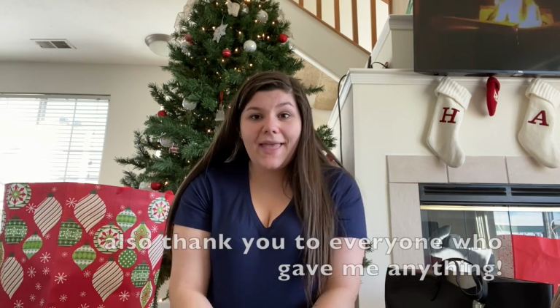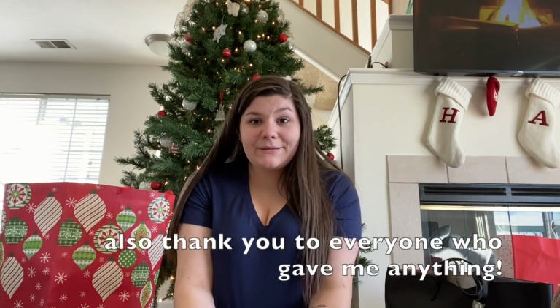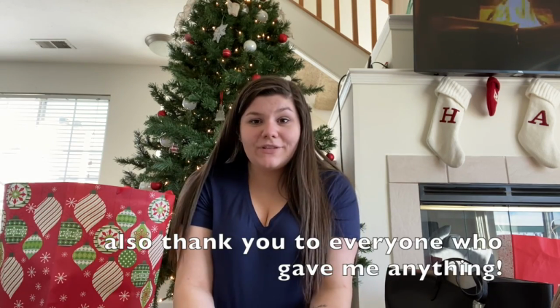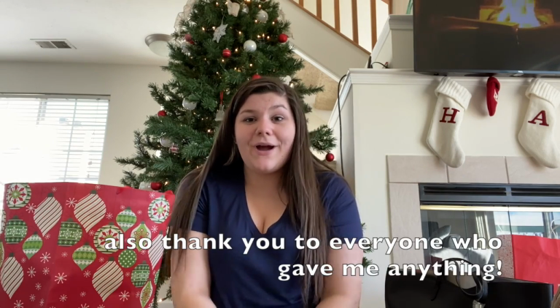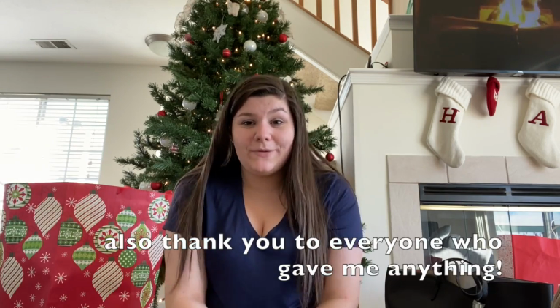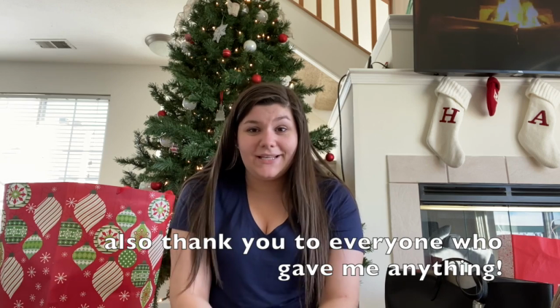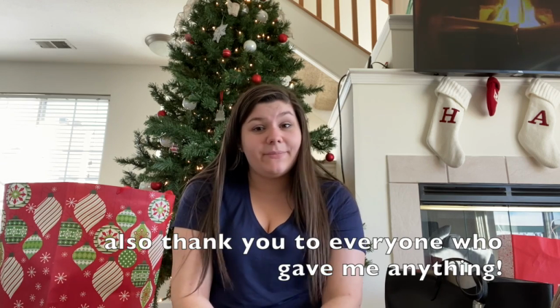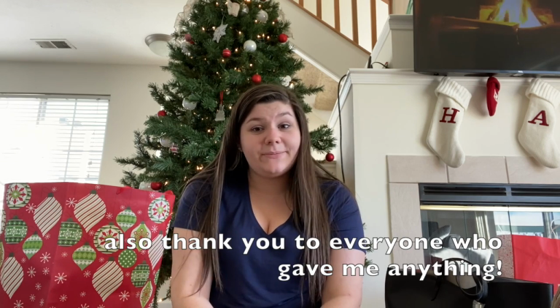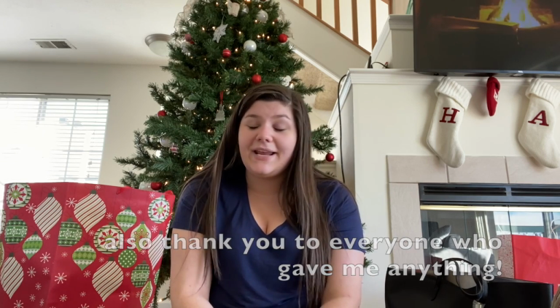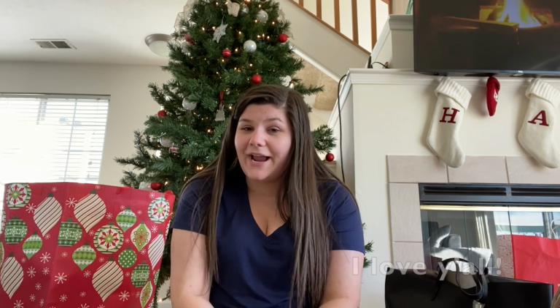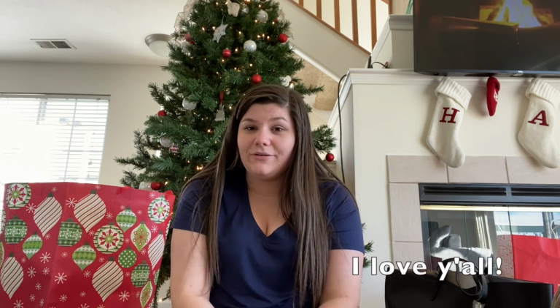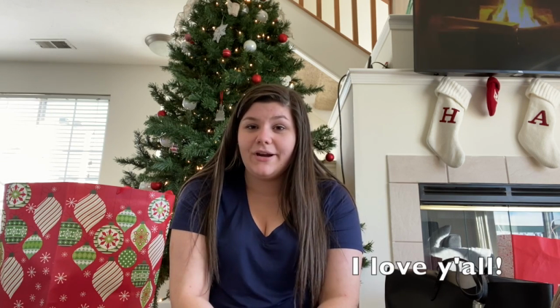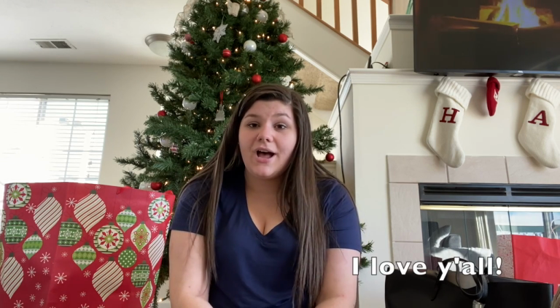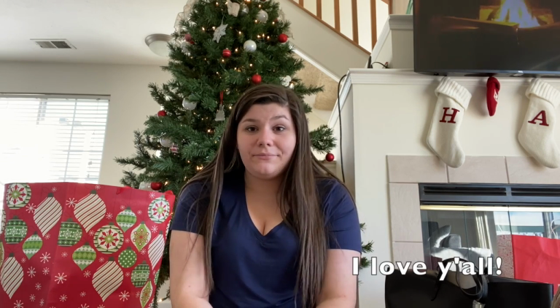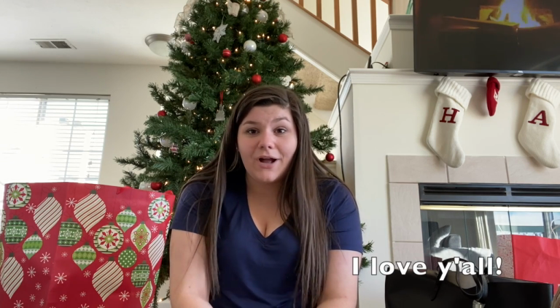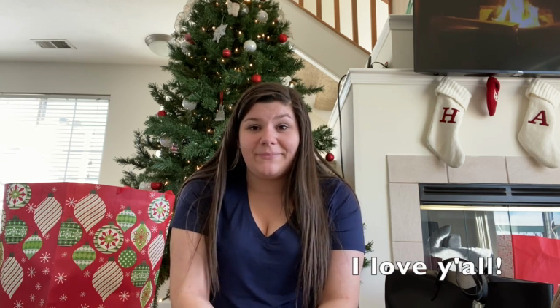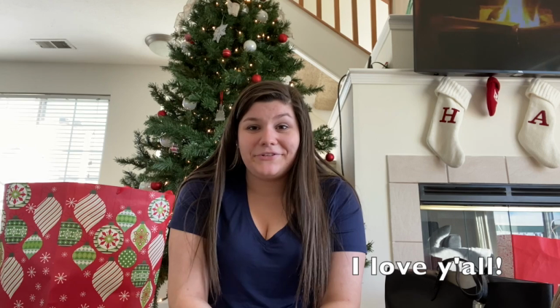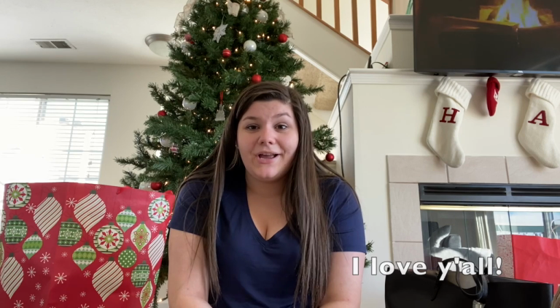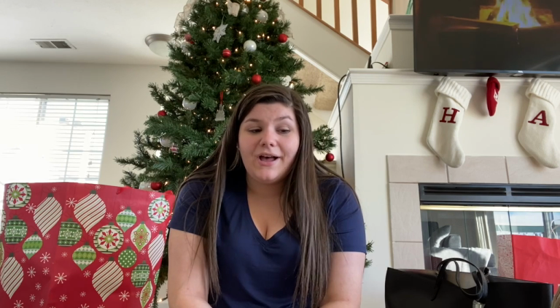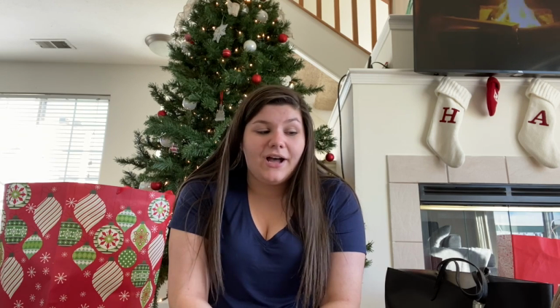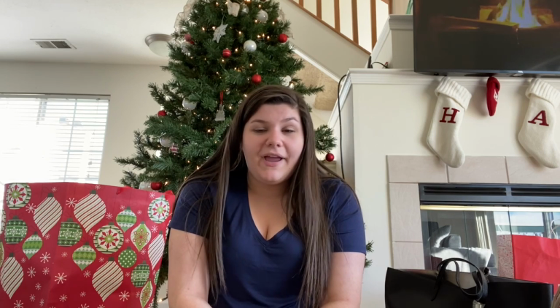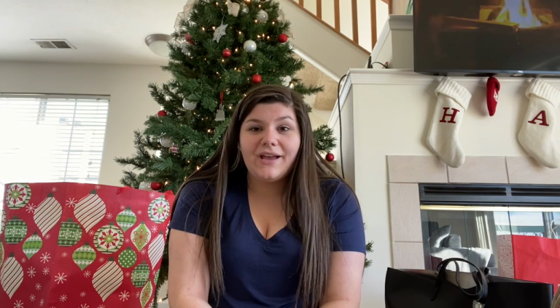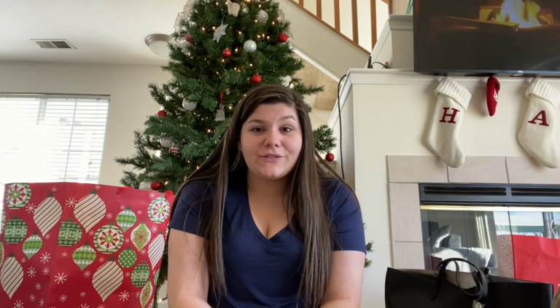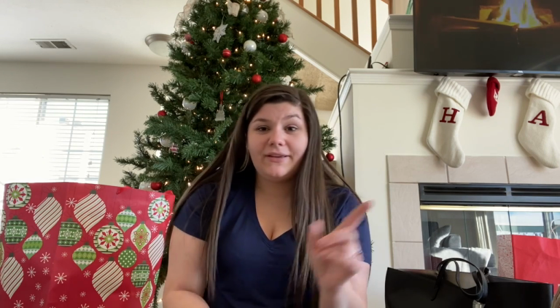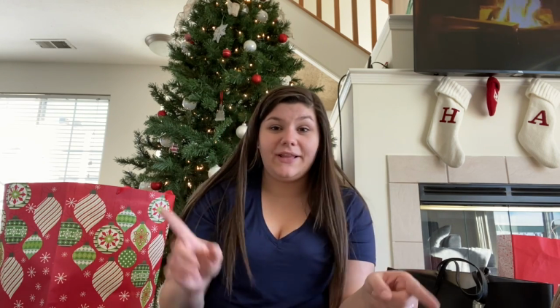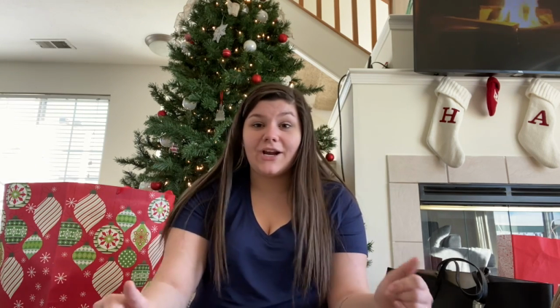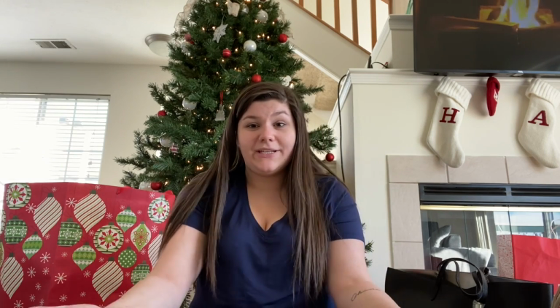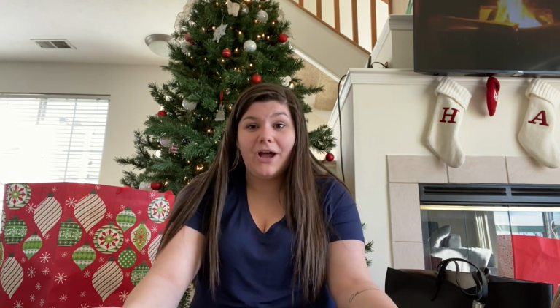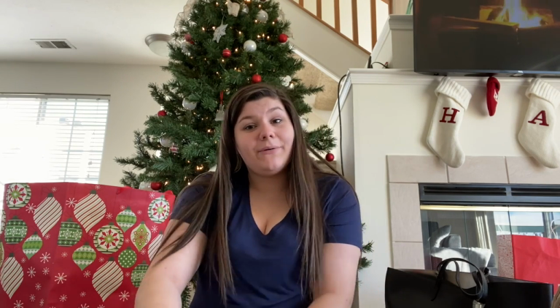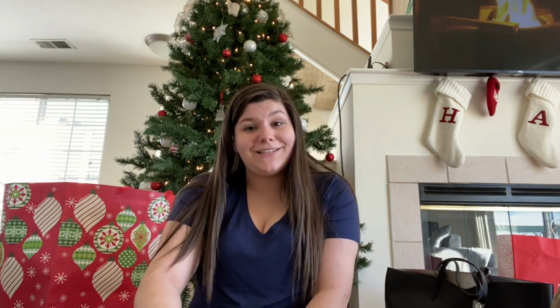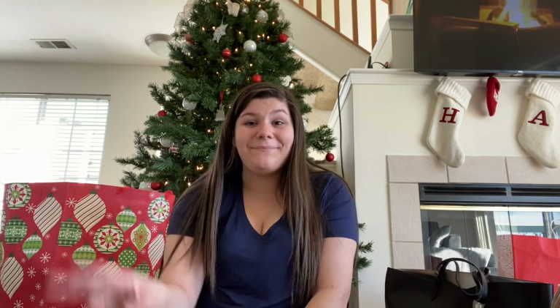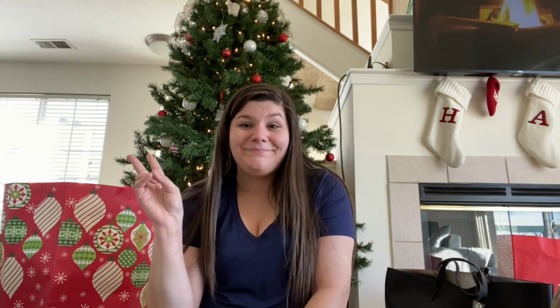That is going to be all for this video. I hope you guys had a very Merry Christmas and a very Happy New Year. More vlogs will be coming in the future. If you guys enjoyed, leave a like and a comment down below, and I will talk to you guys next time. Bye!